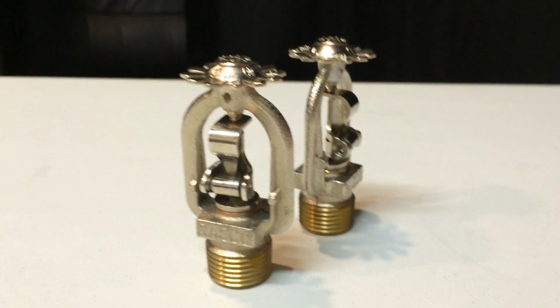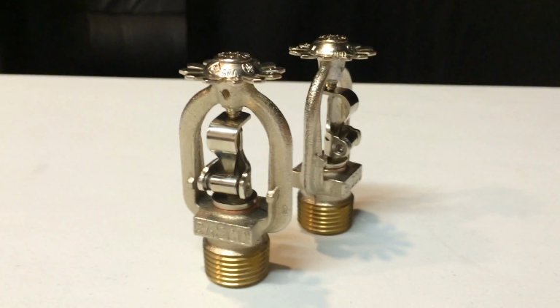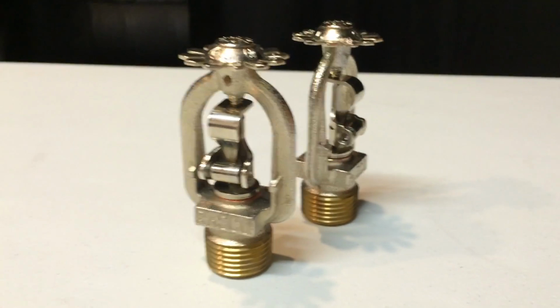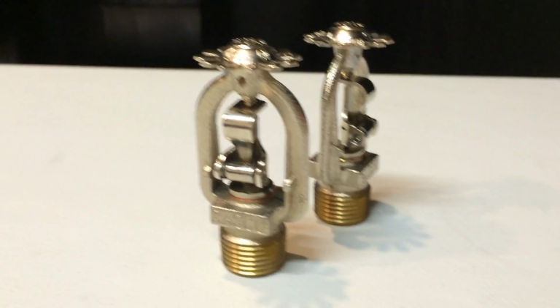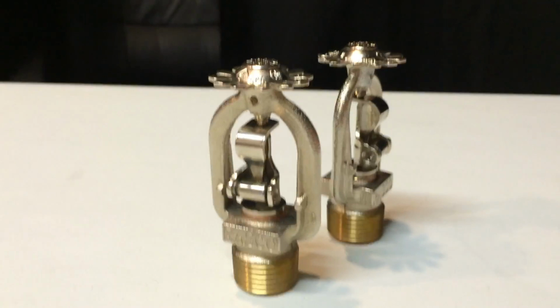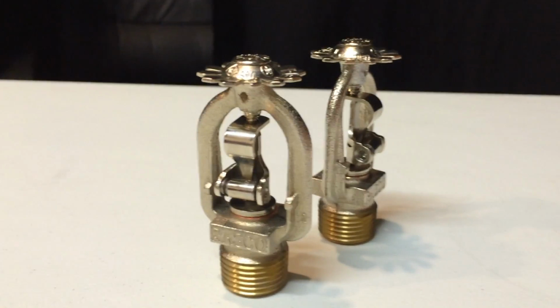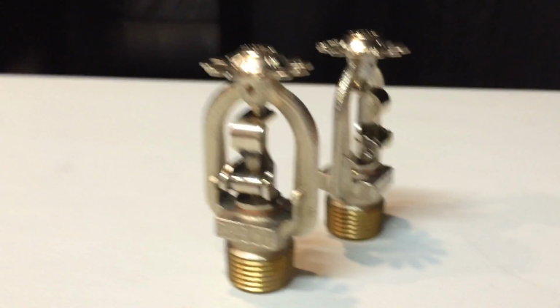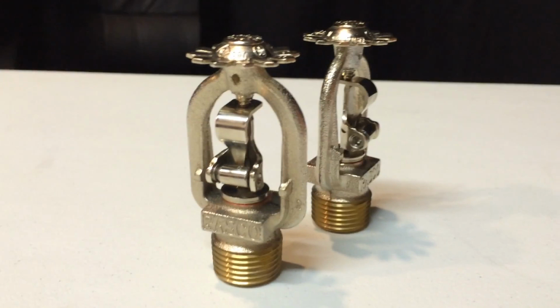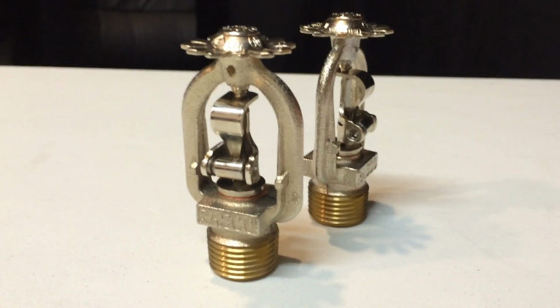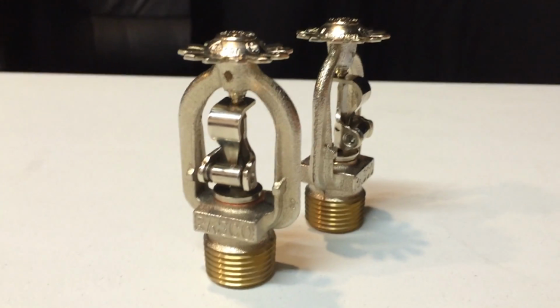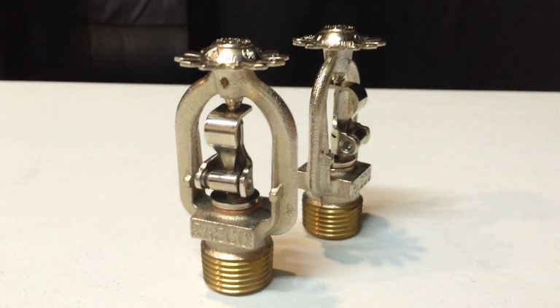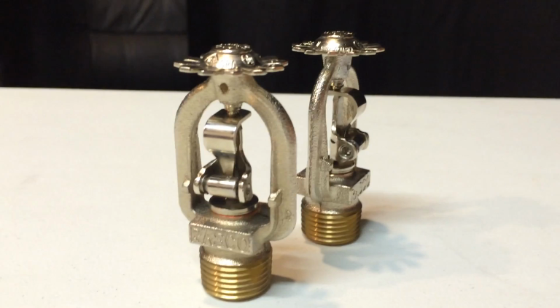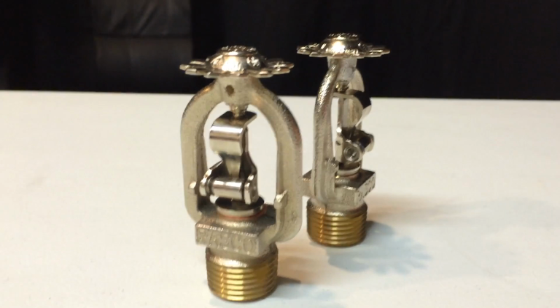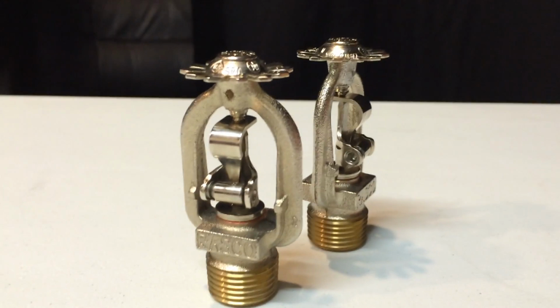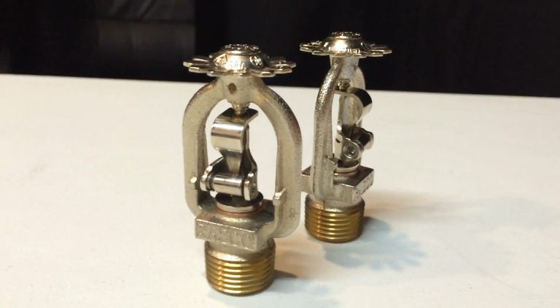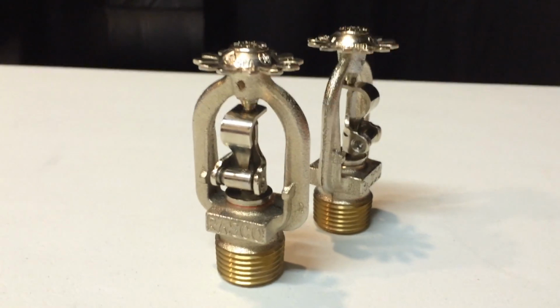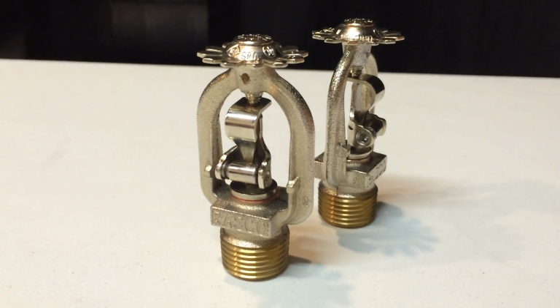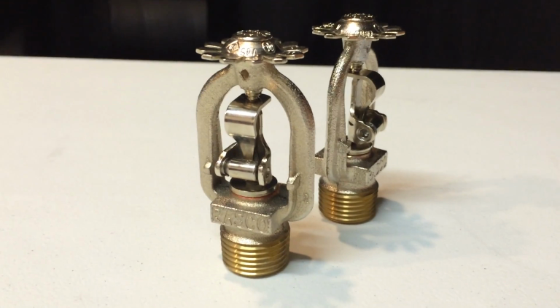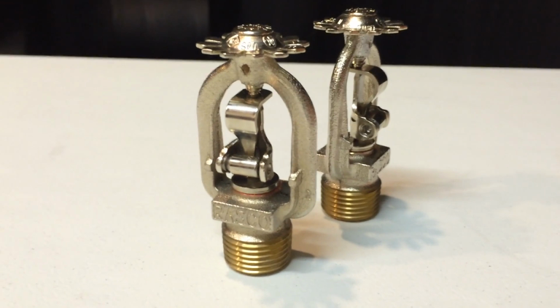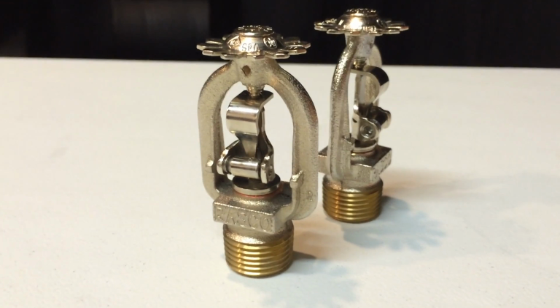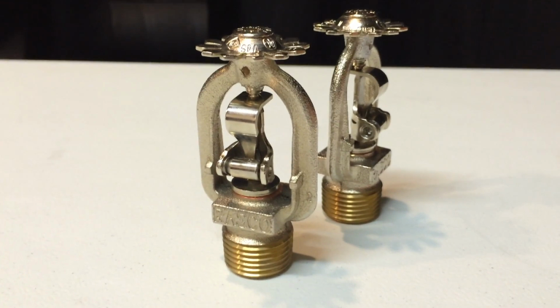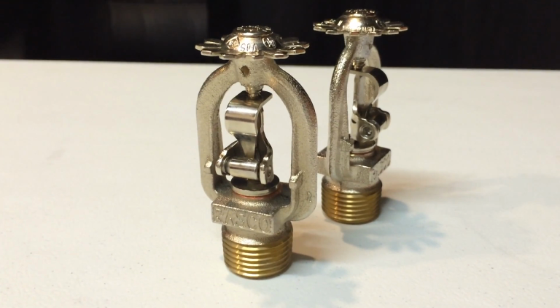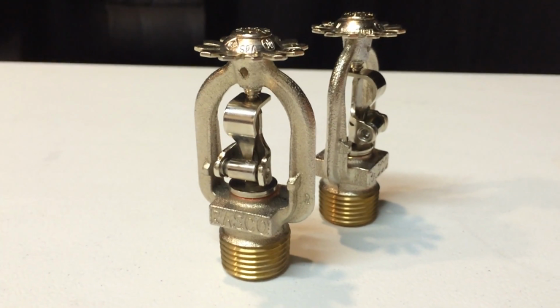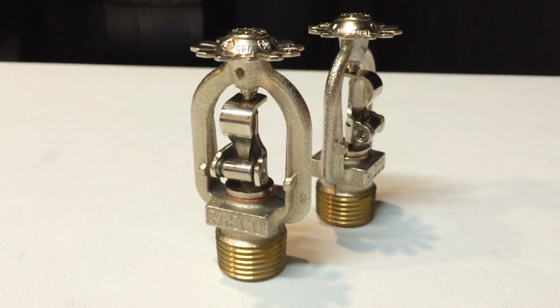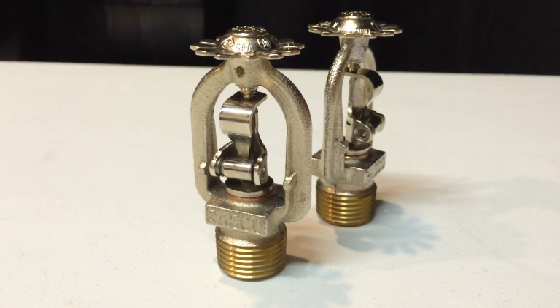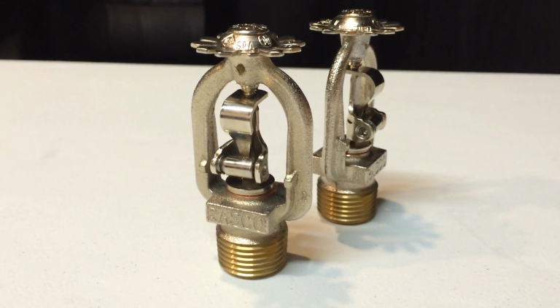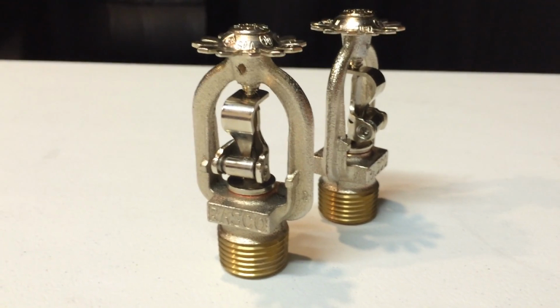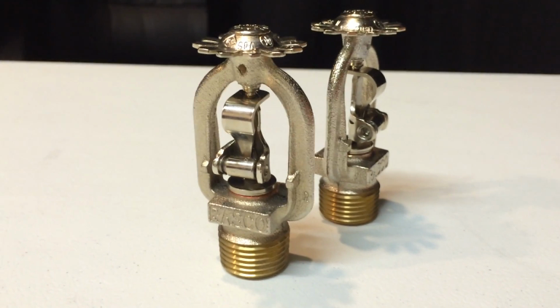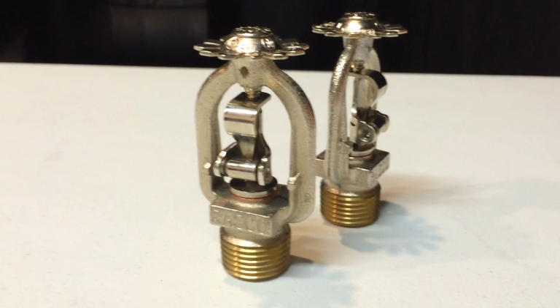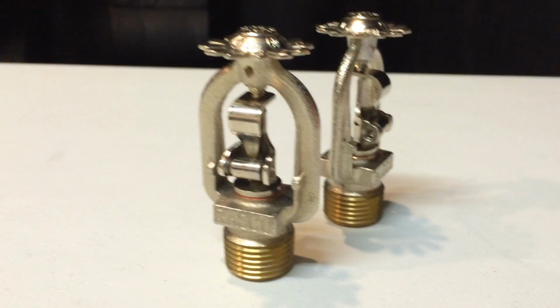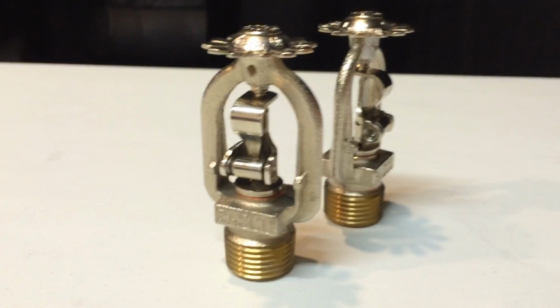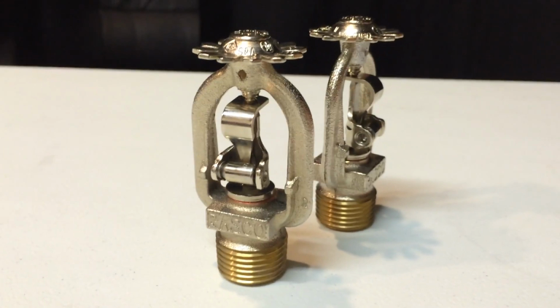Hey guys, SCR Safety here with Exitsign250, and today we are going to be setting off a cool type of fire sprinkler. I will let Exitsign250 explain.